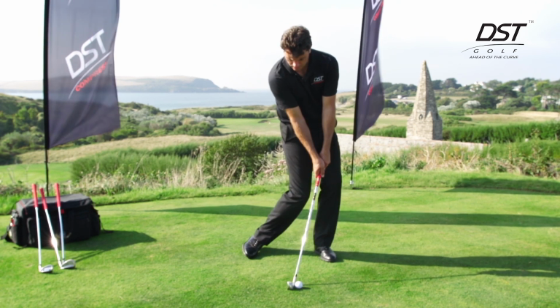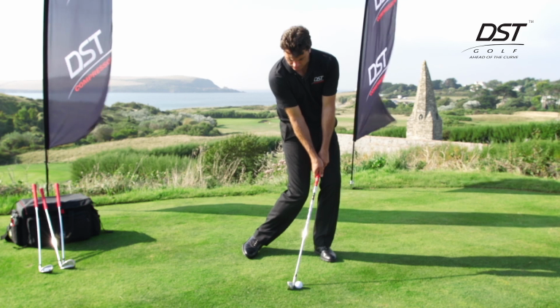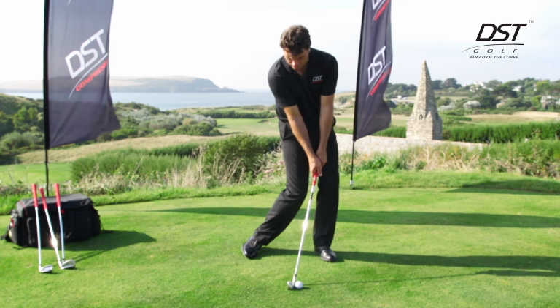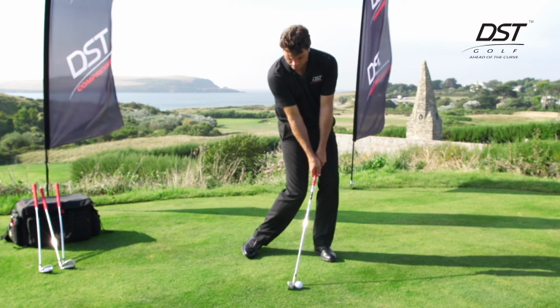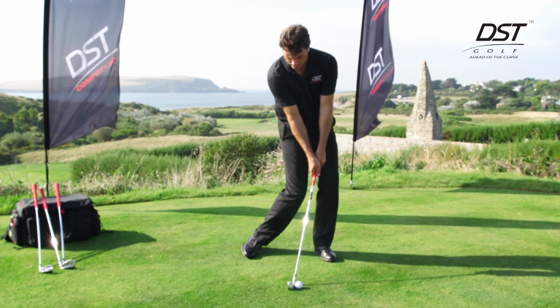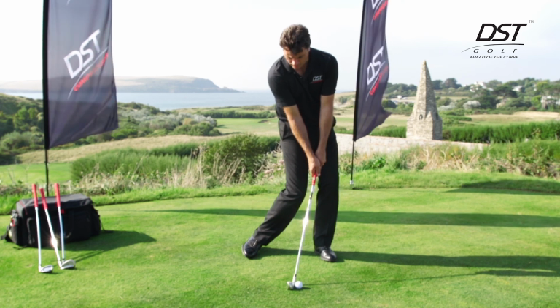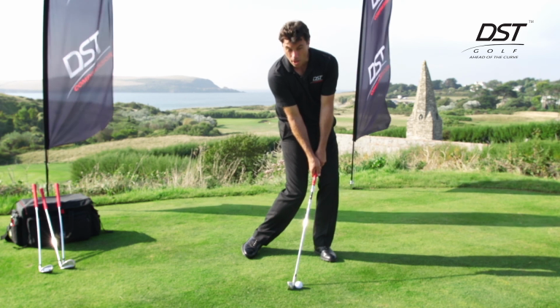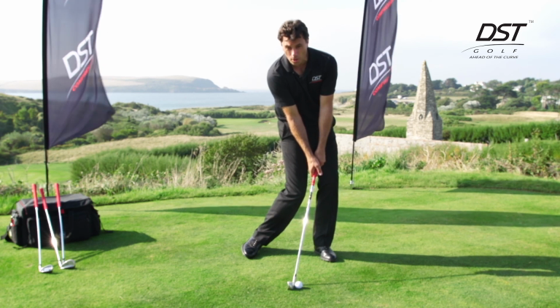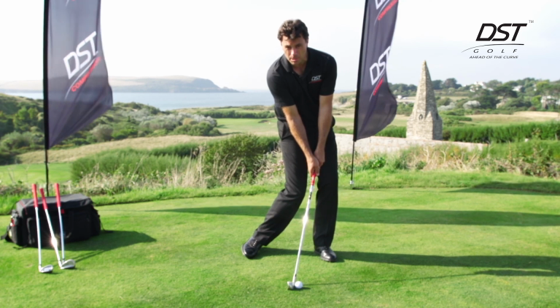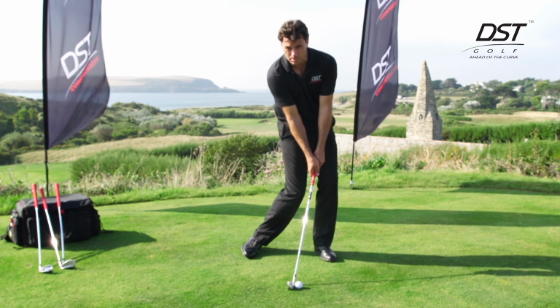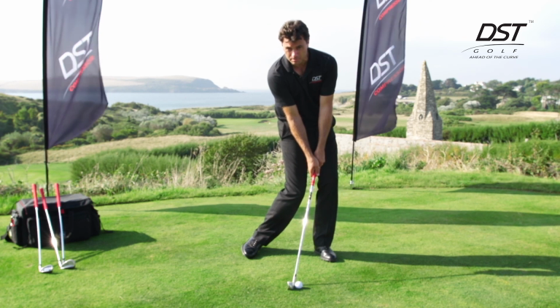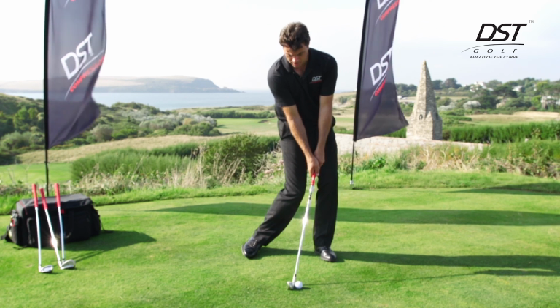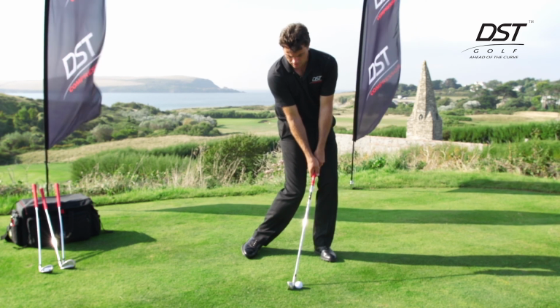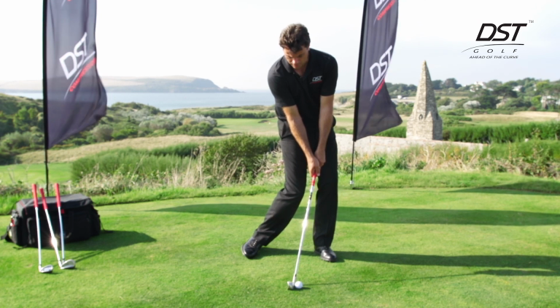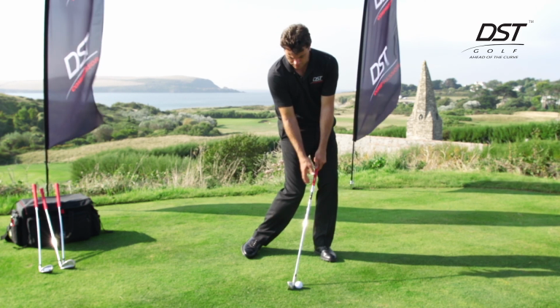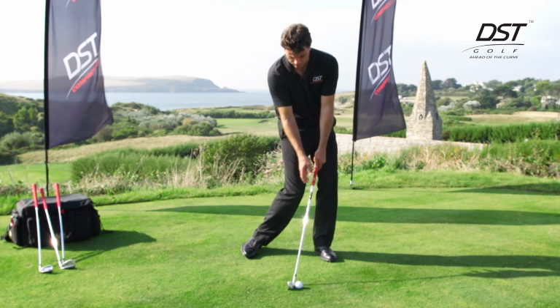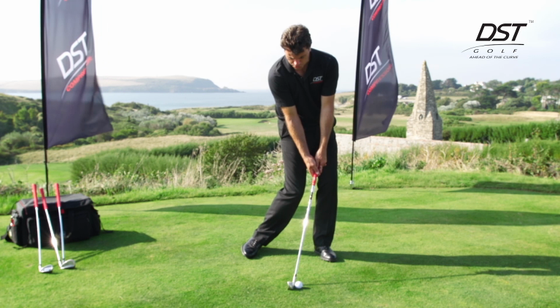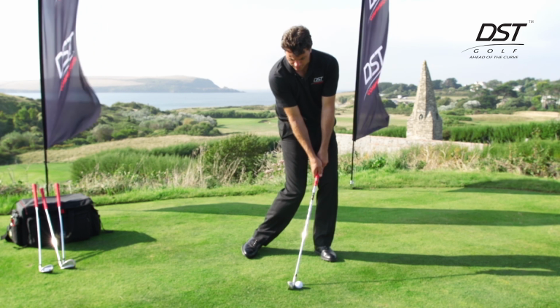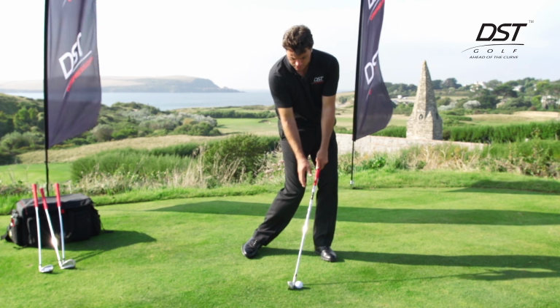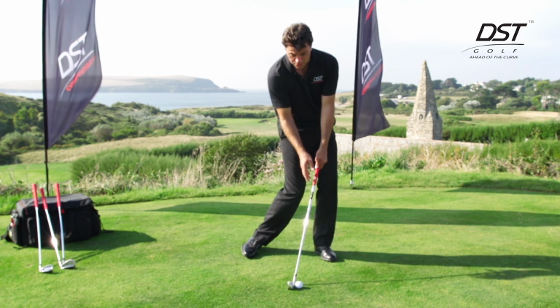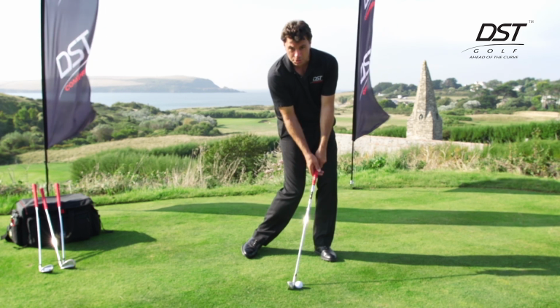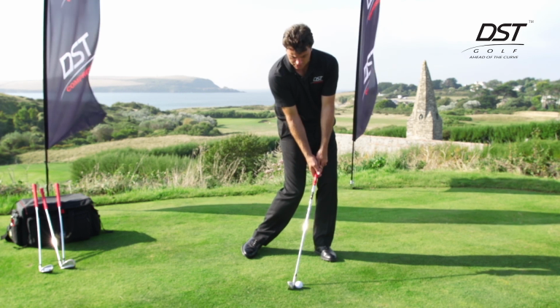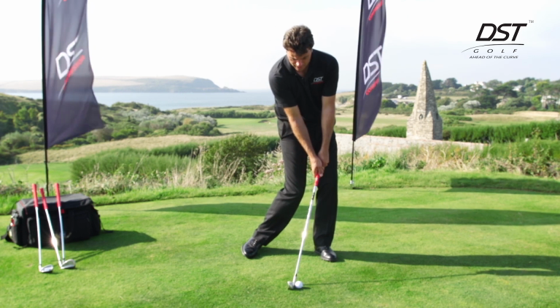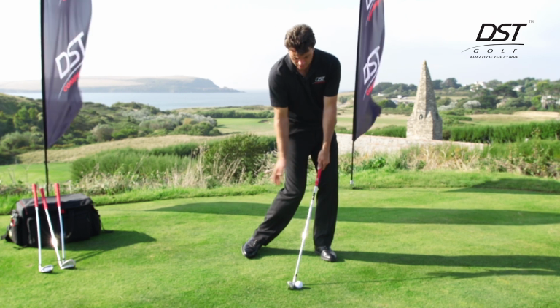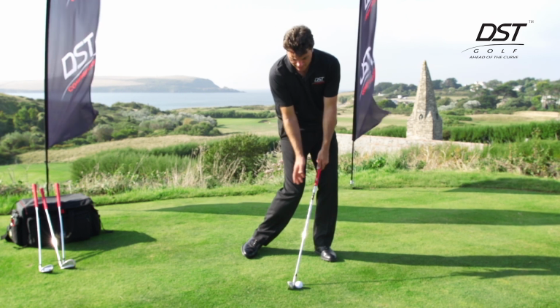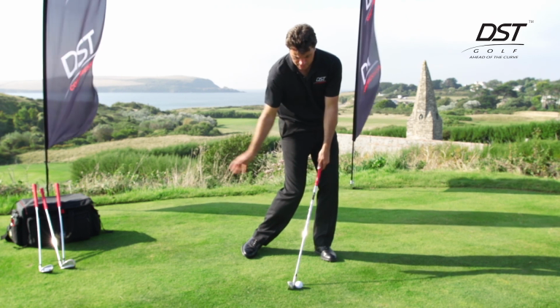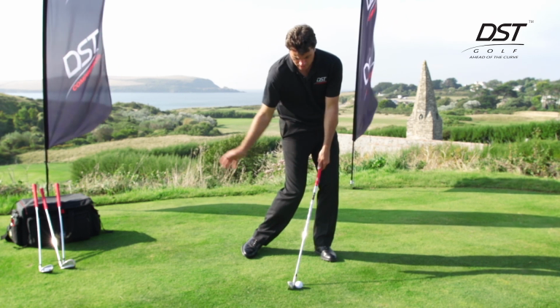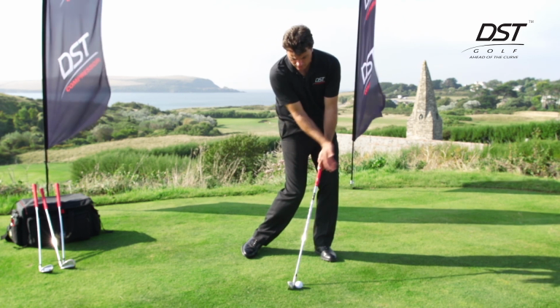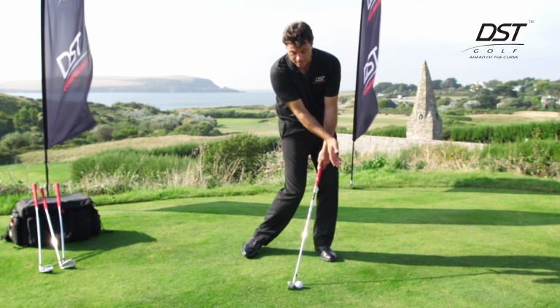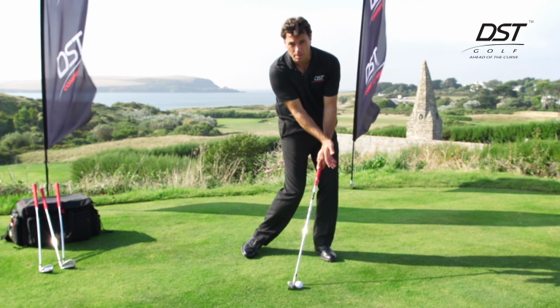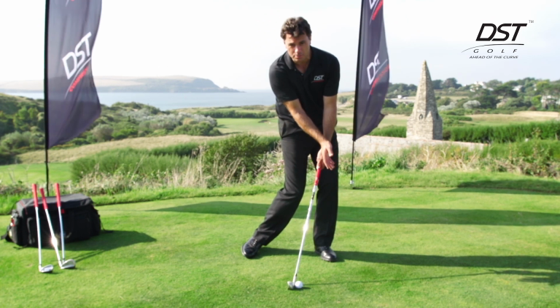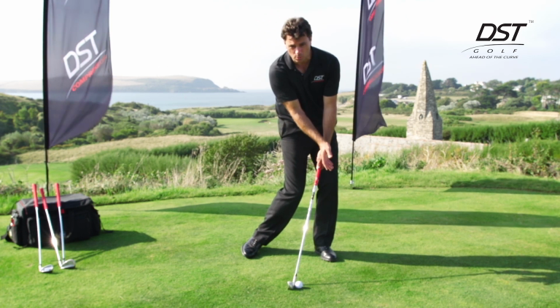I can achieve an optimal impact position where the shaft has got forward shaft lean, the tension in the shaft is there, and my hands are leading the club head through the ball.